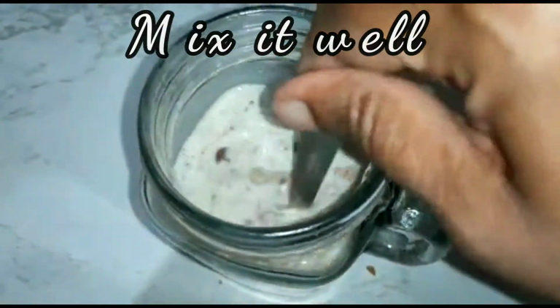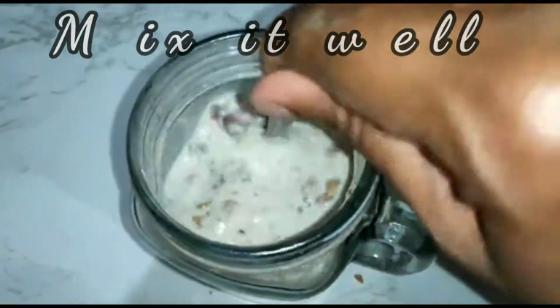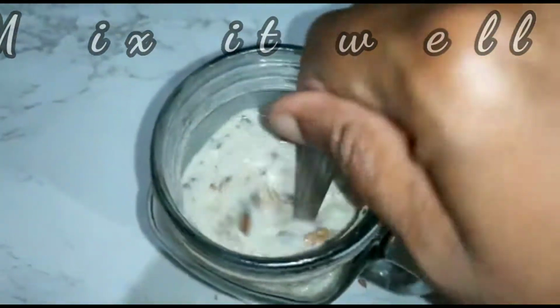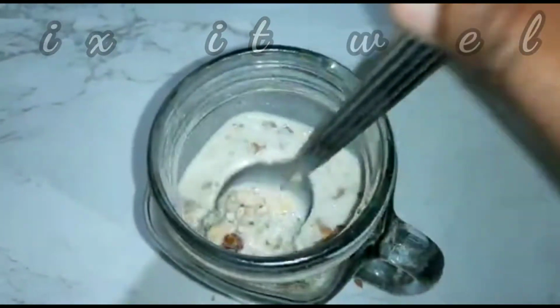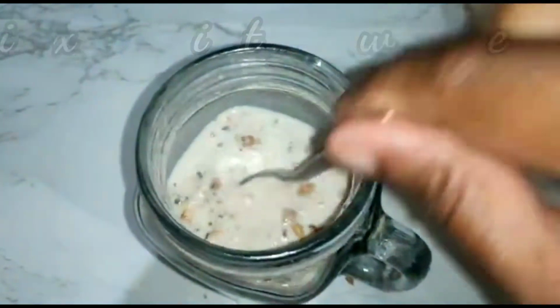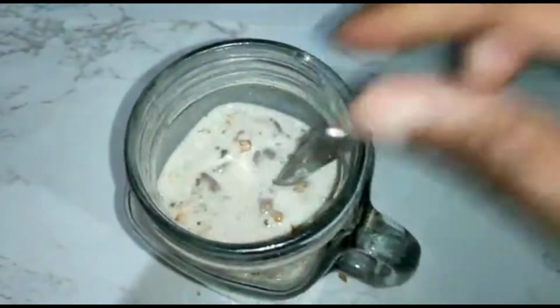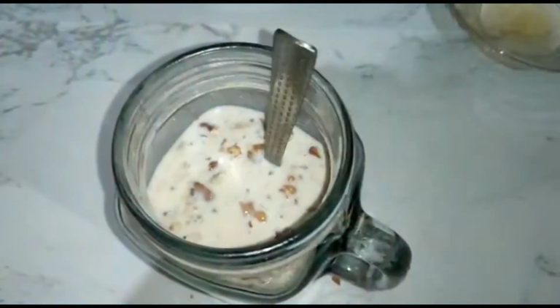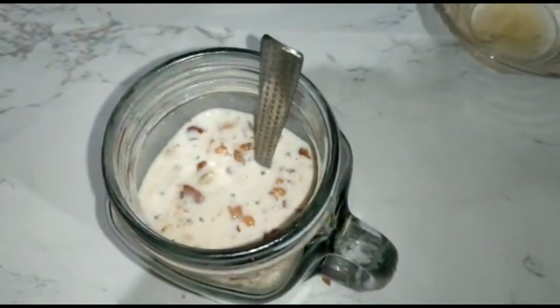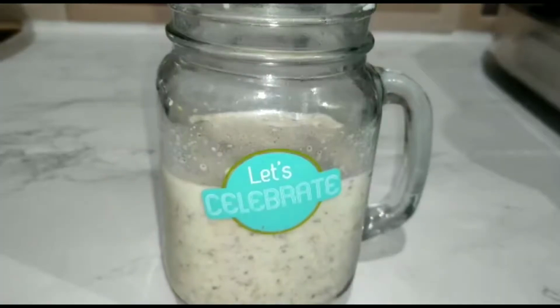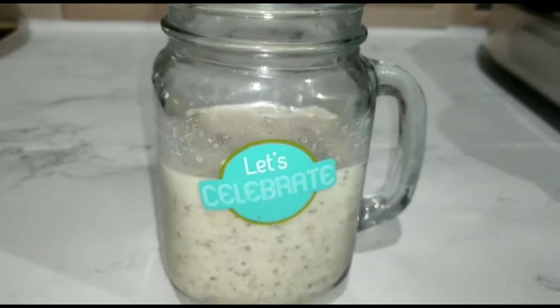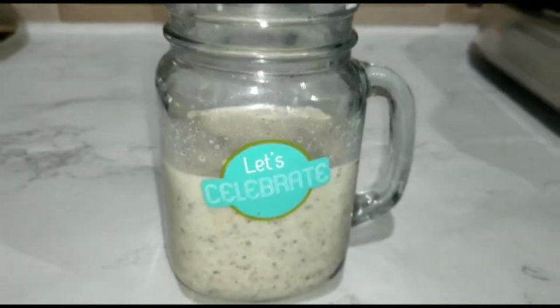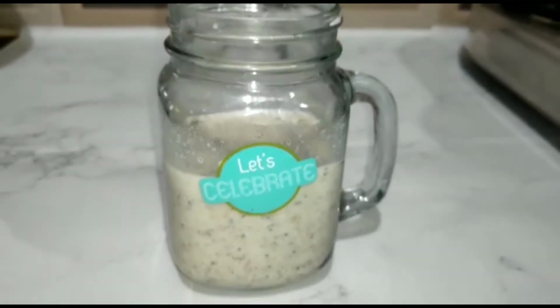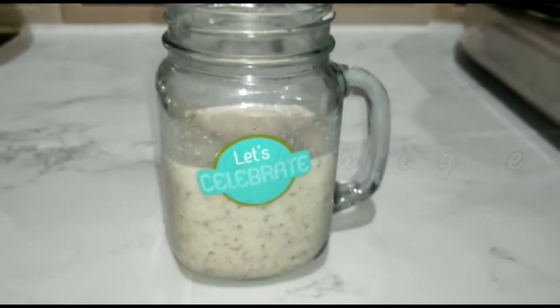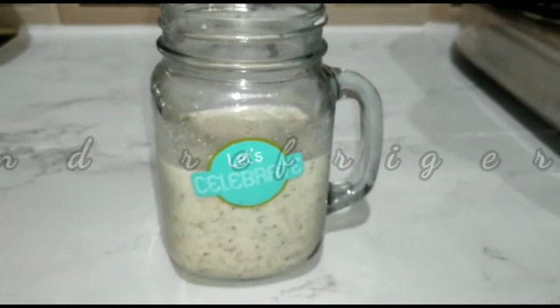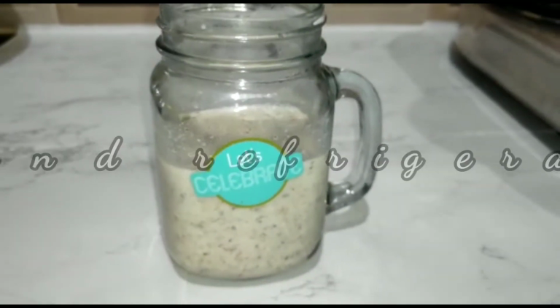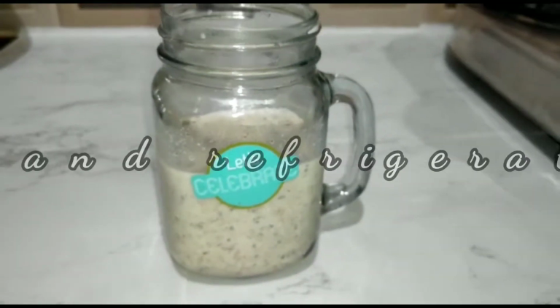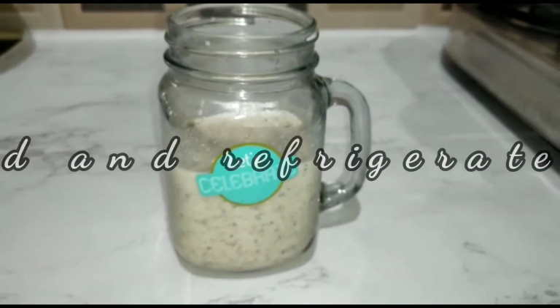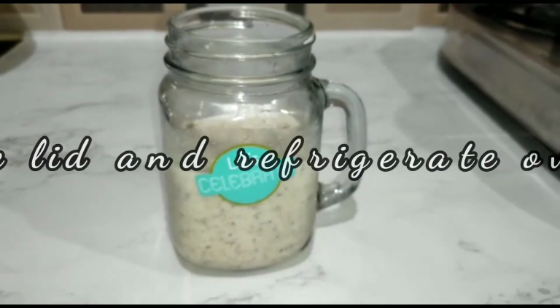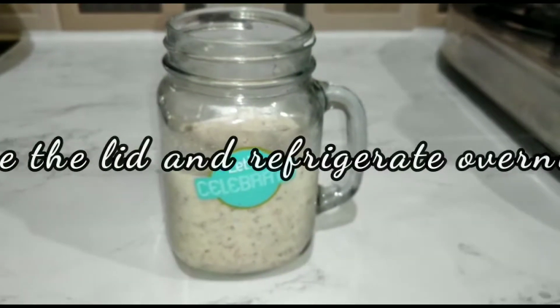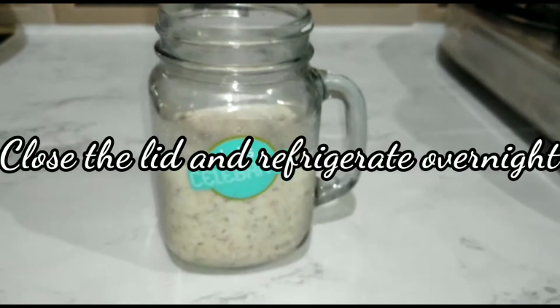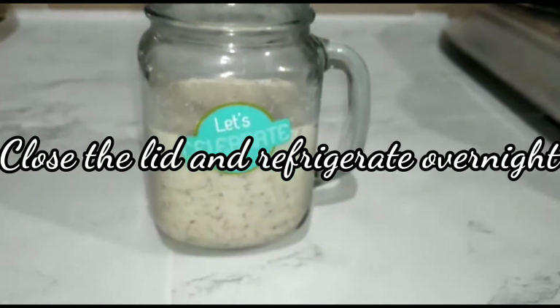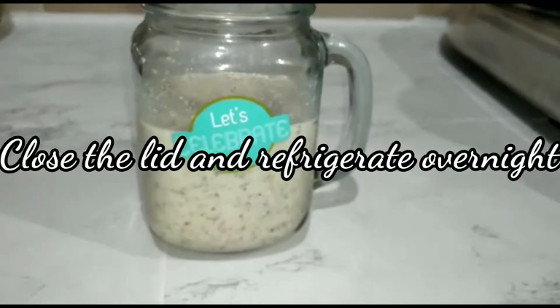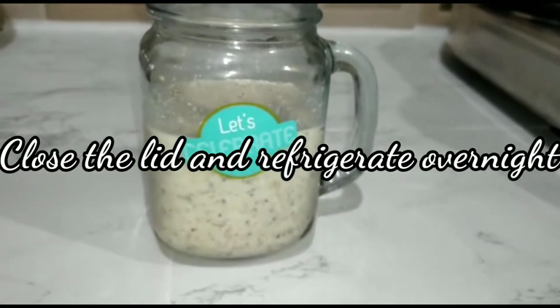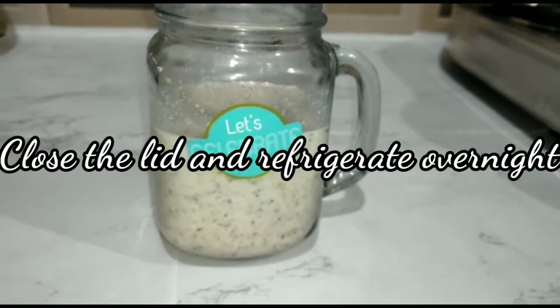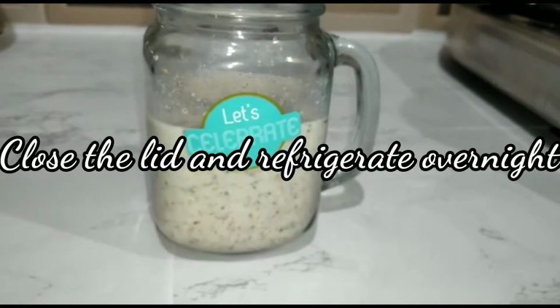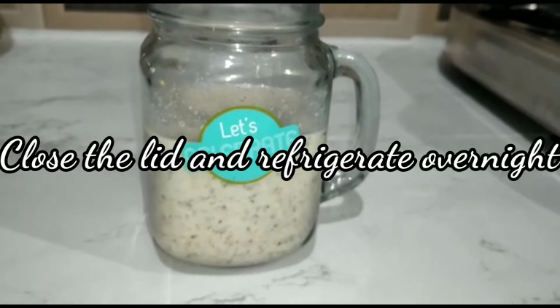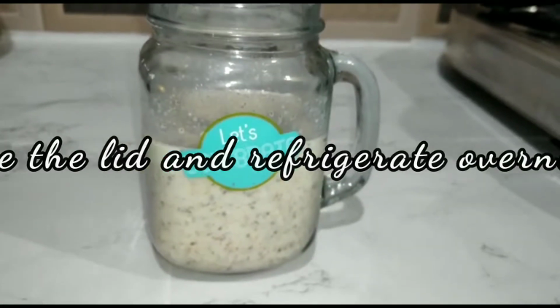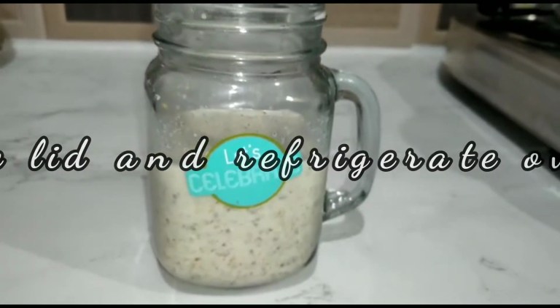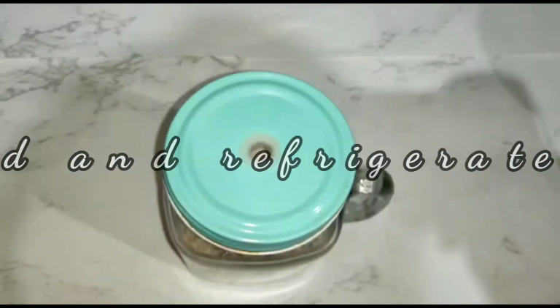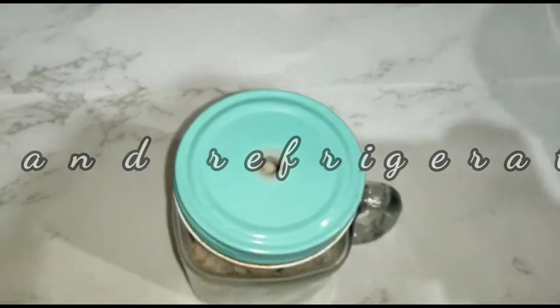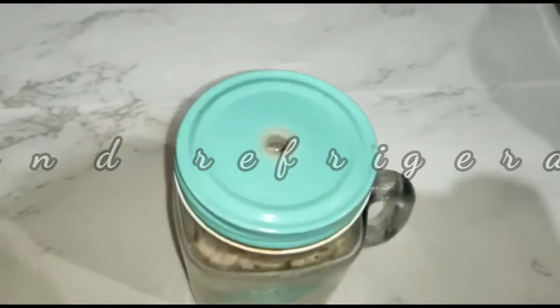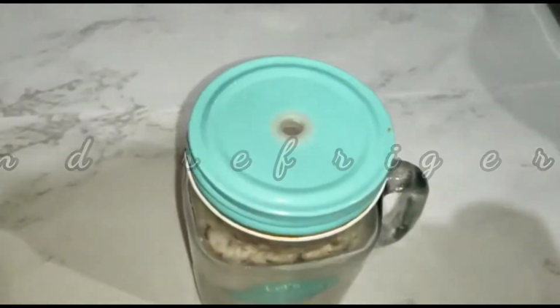Mix for one to three minutes, then close it and put it in the fridge for four hours. If you want to make it for breakfast, put it in the fridge overnight.